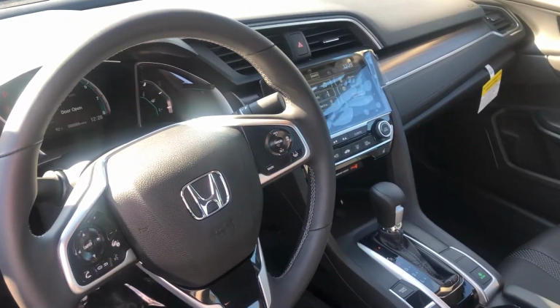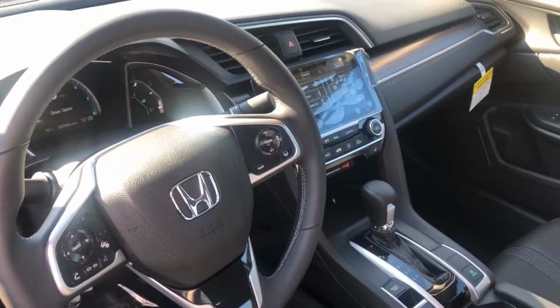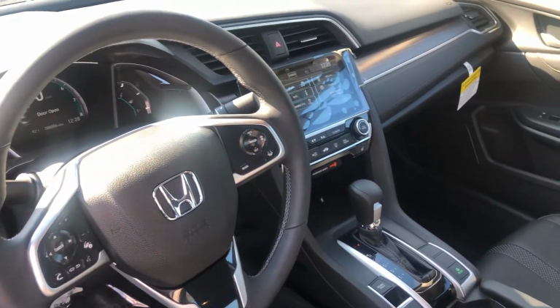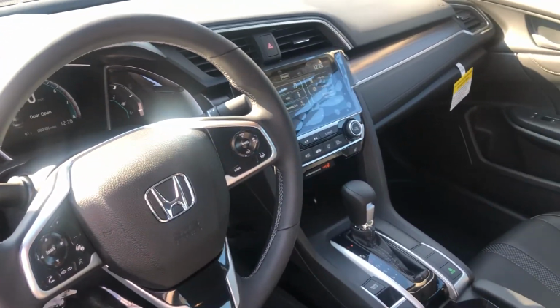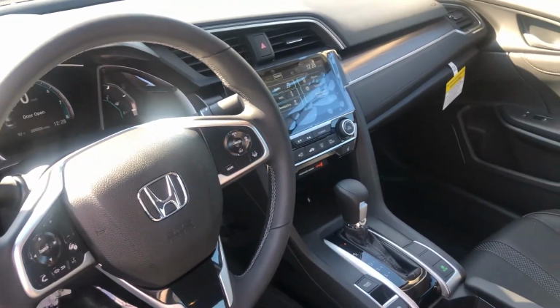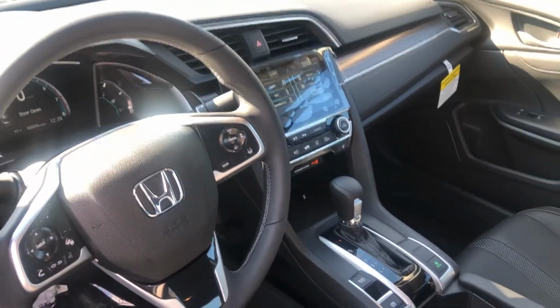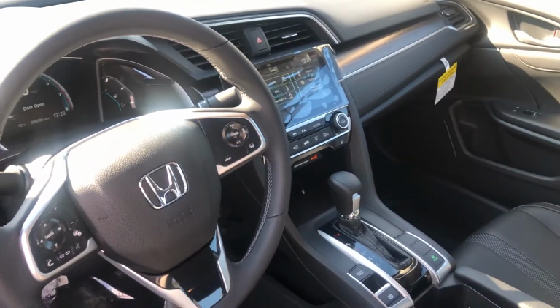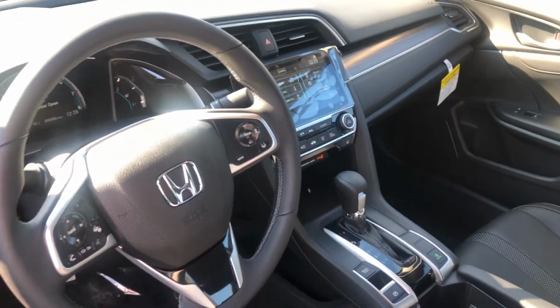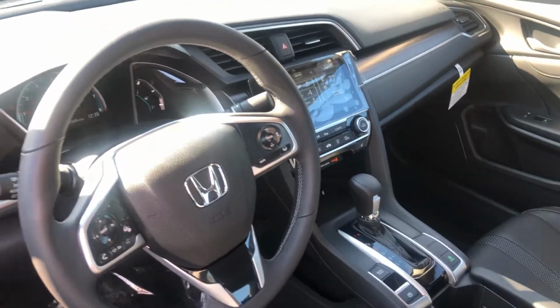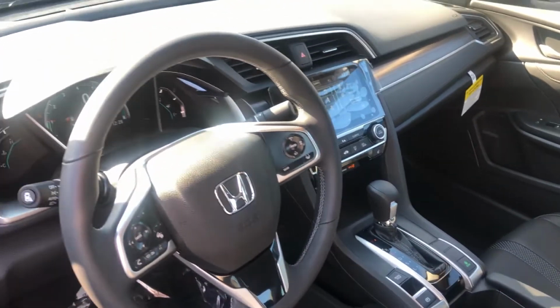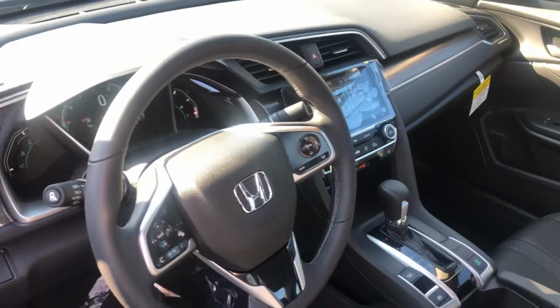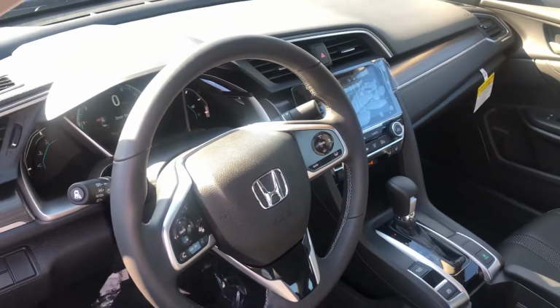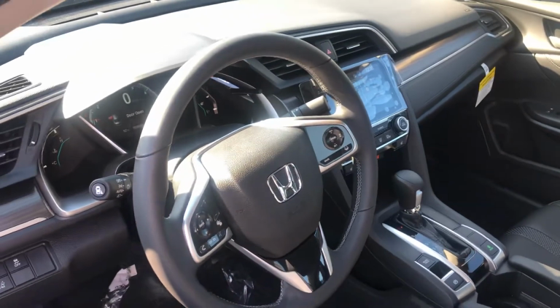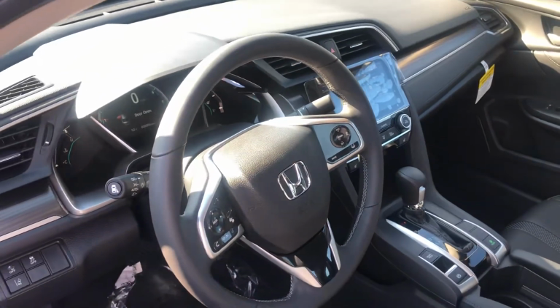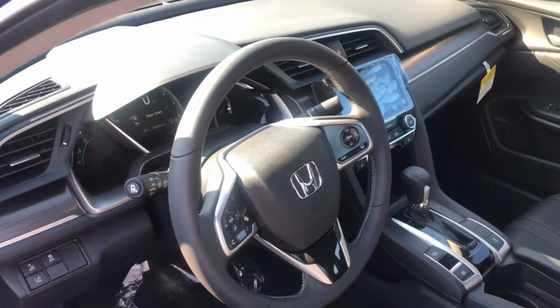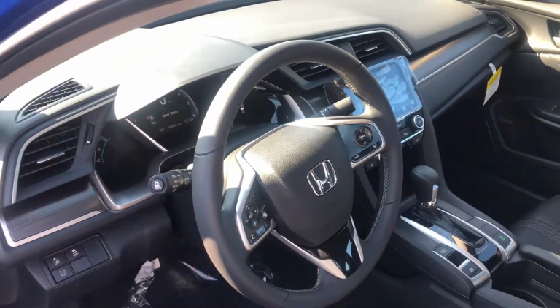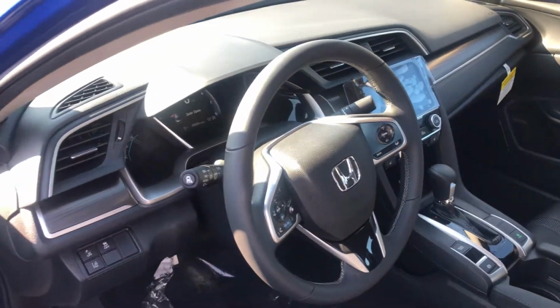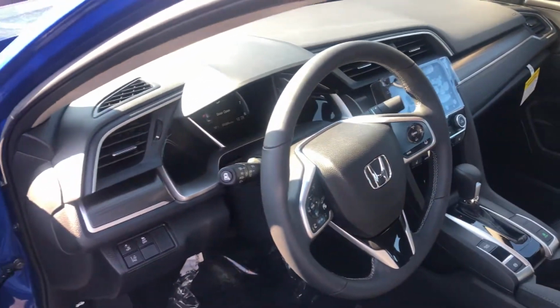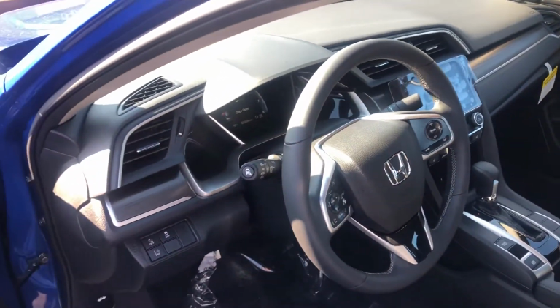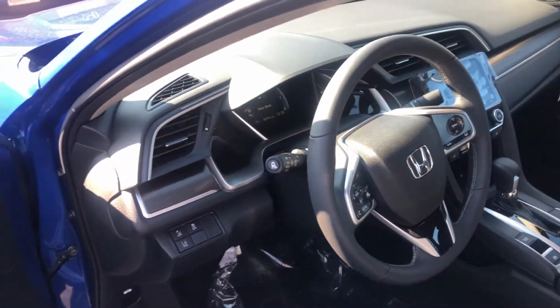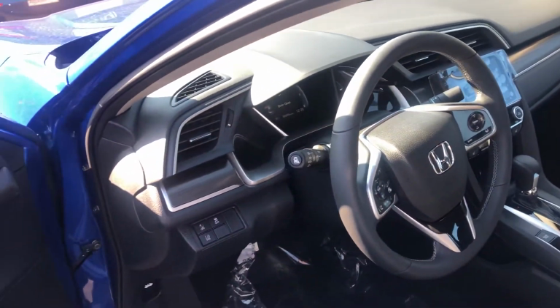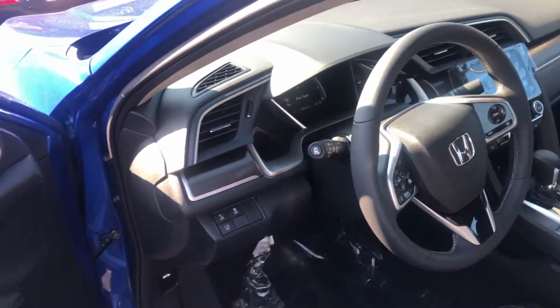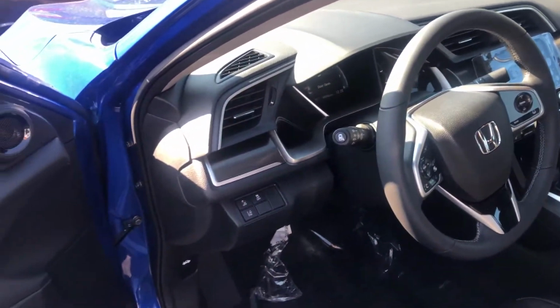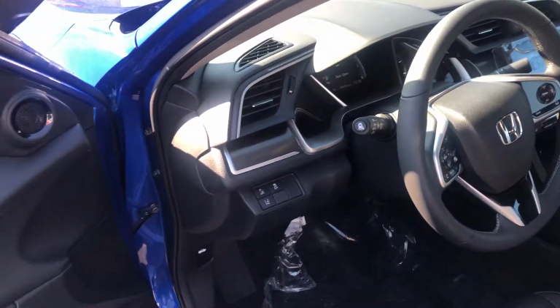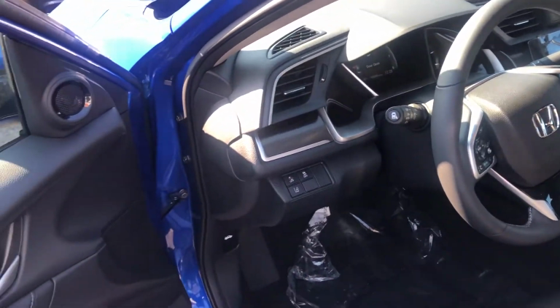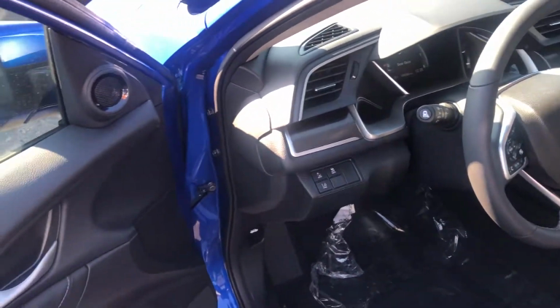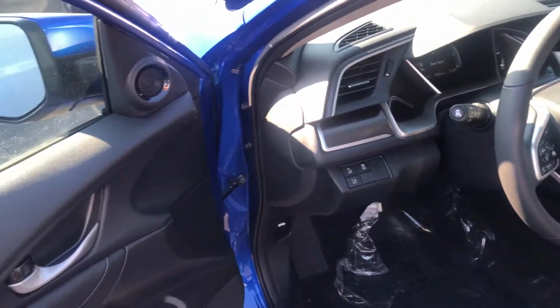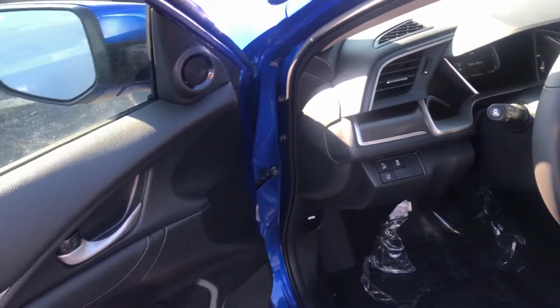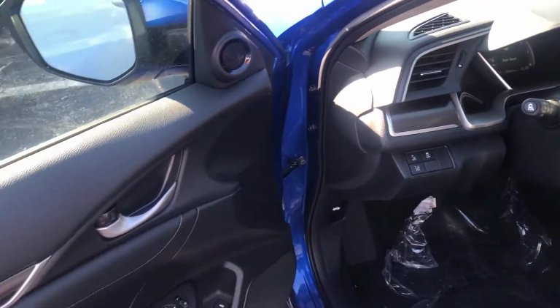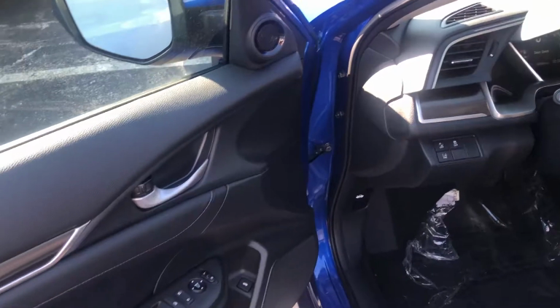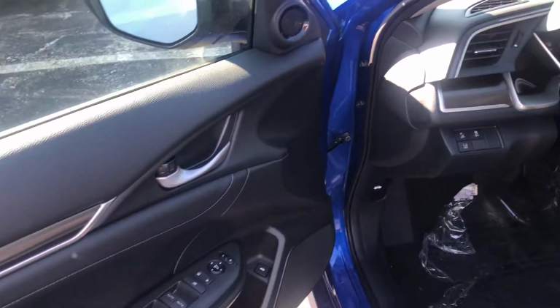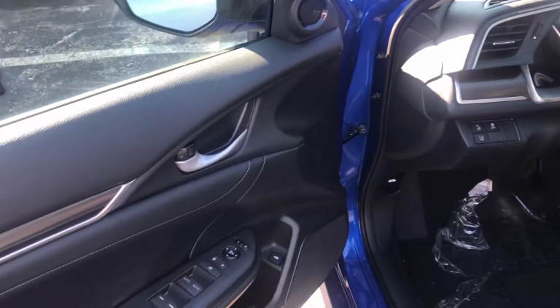You get a large 7-inch display audio touch screen controller featuring Apple CarPlay and Android Auto, with apps for more functionality with your smartphone including navigation right on the vehicle screen.